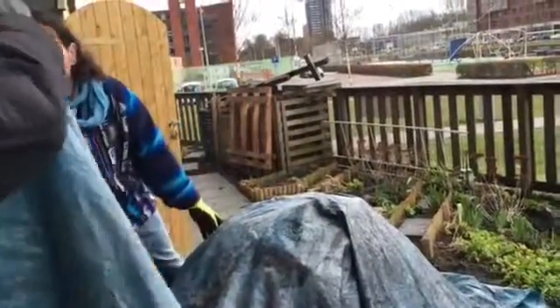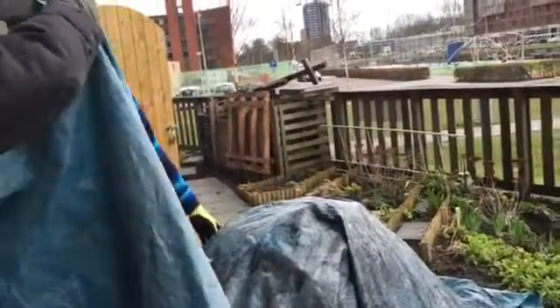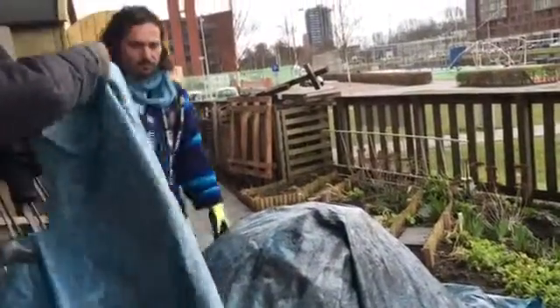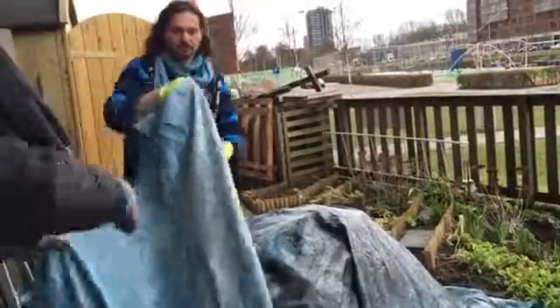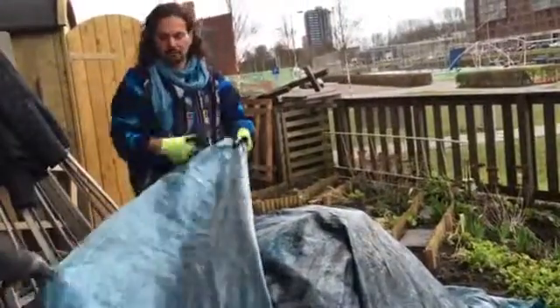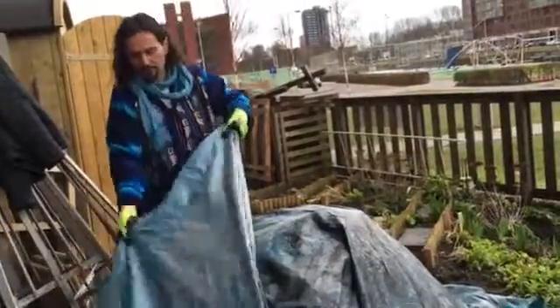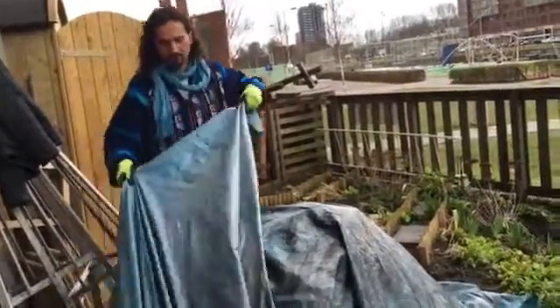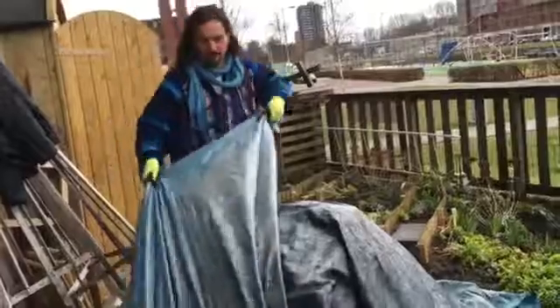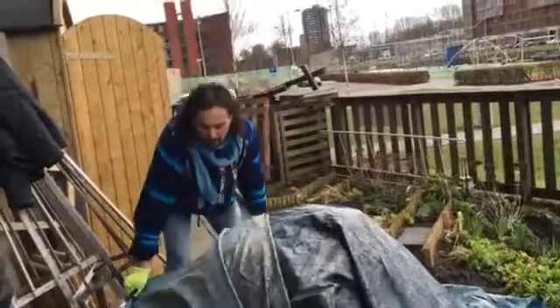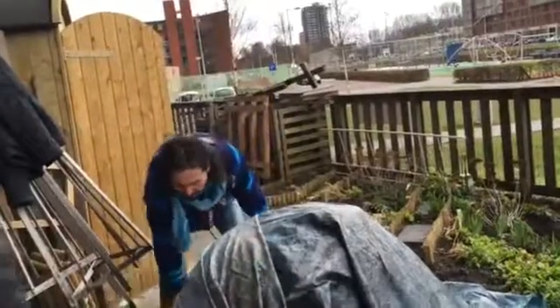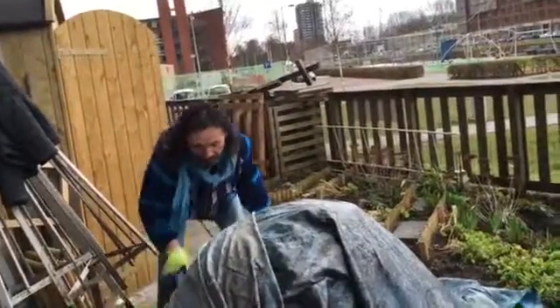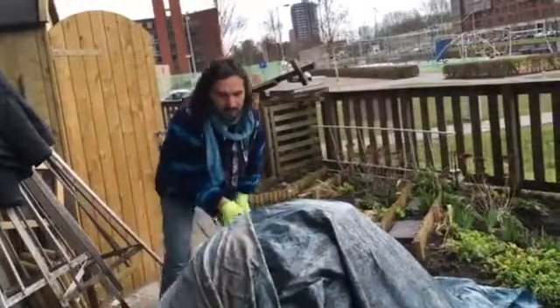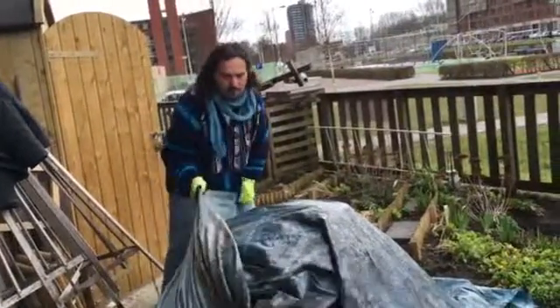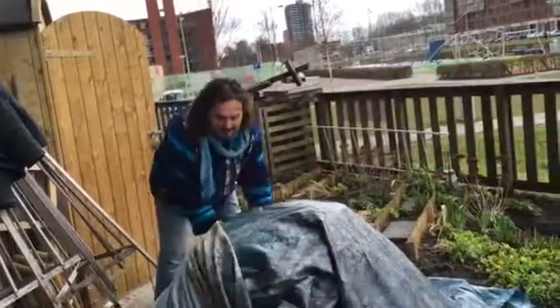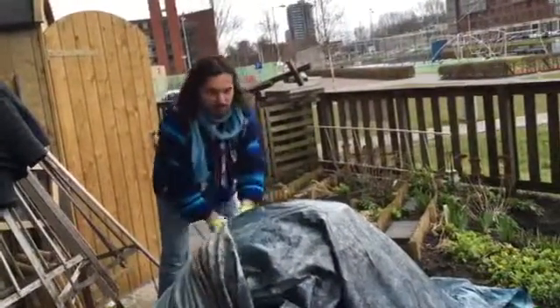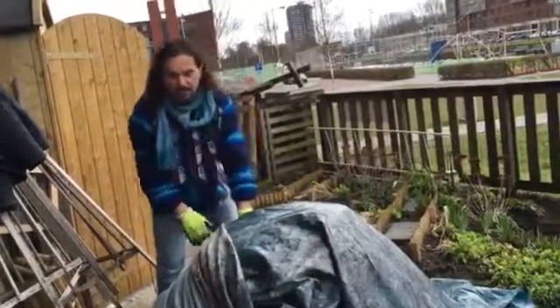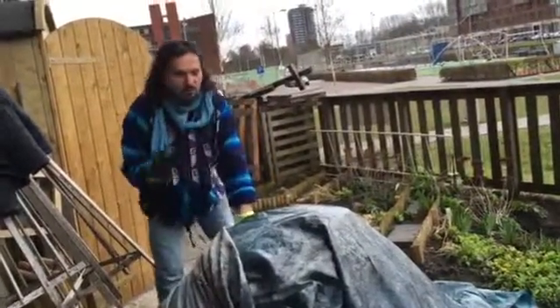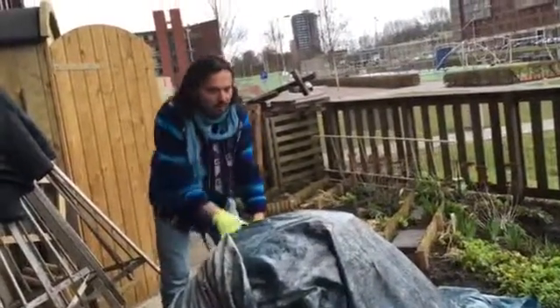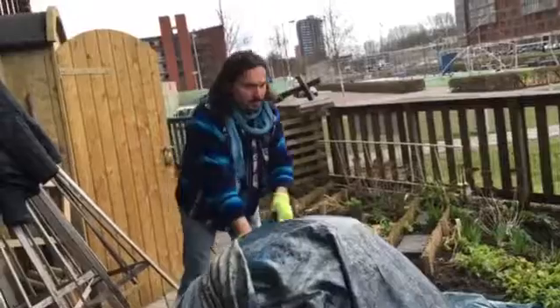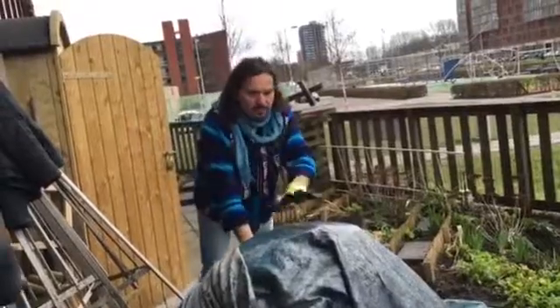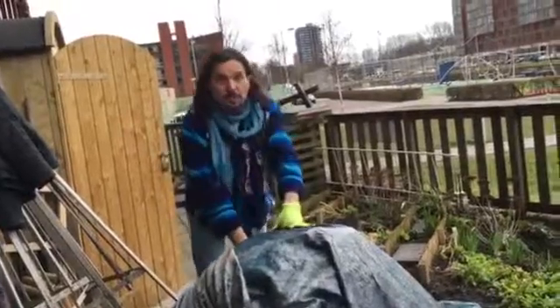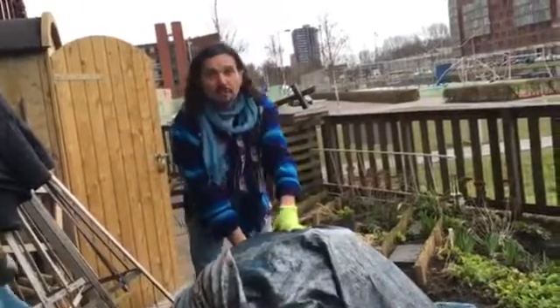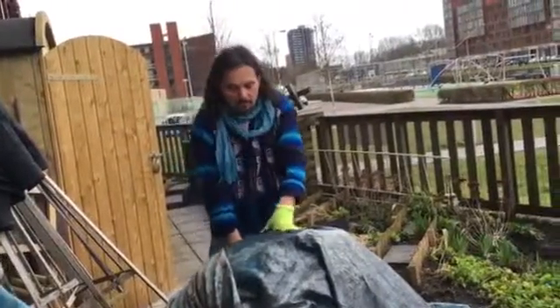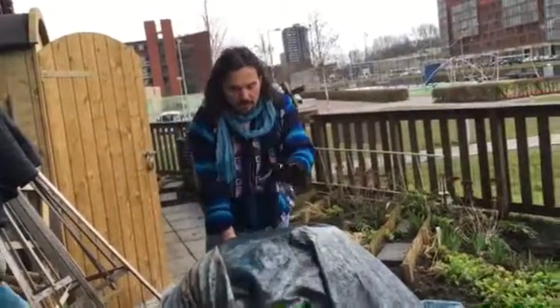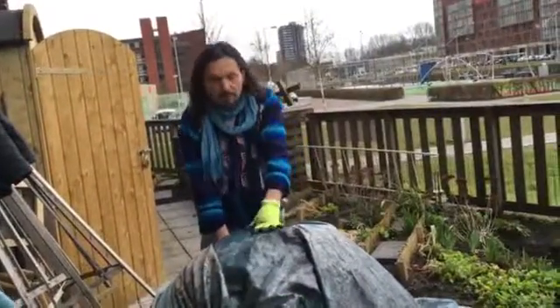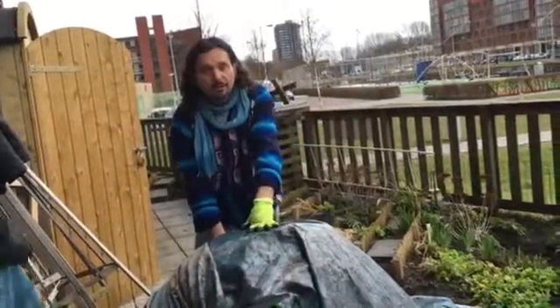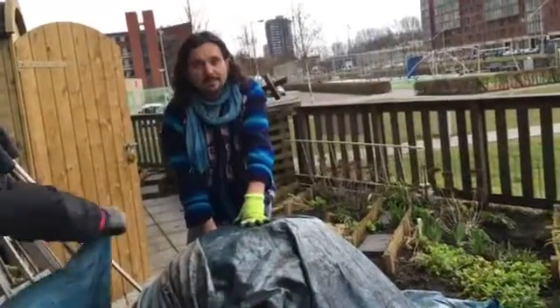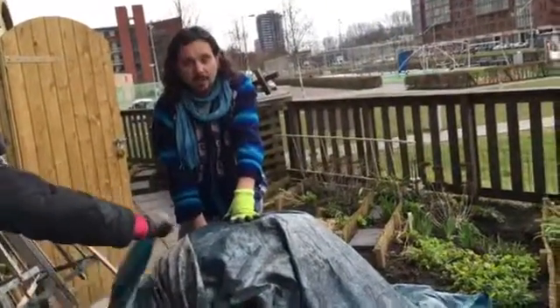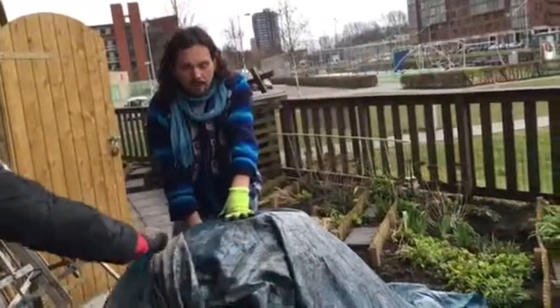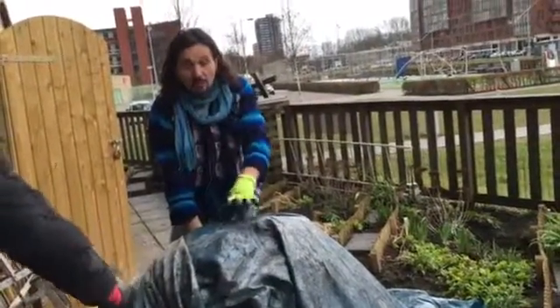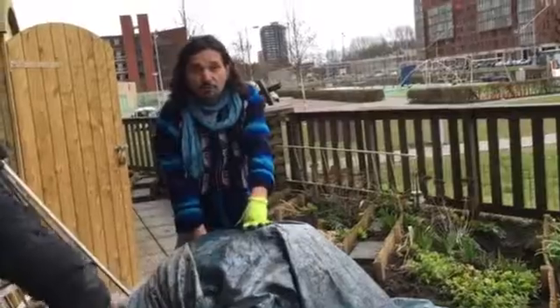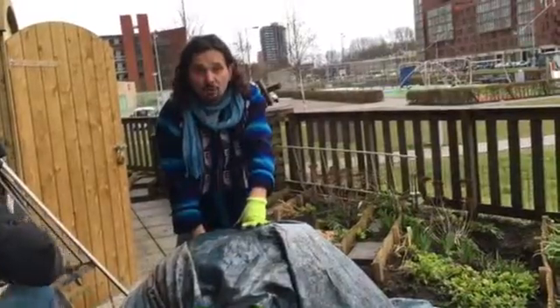We cover the compost with a folio — whatever you can find. It's not so important that you cover everything, but it's good to keep it covered. Leave it like this.